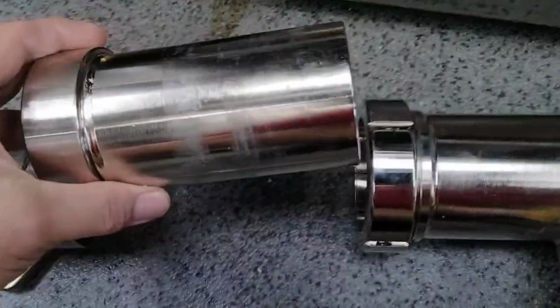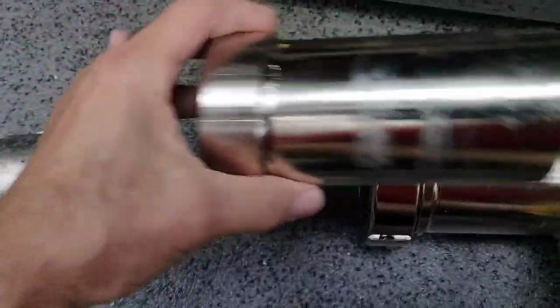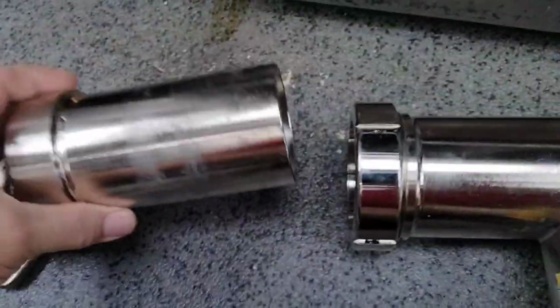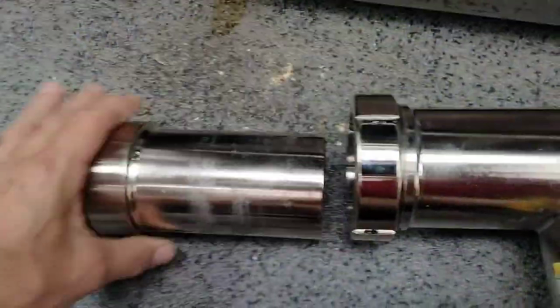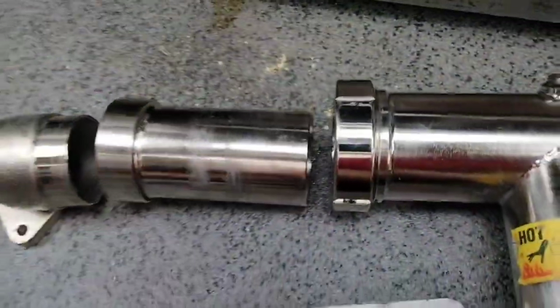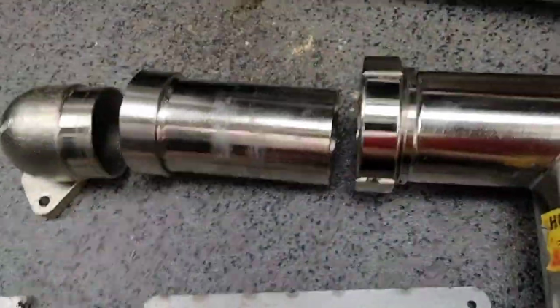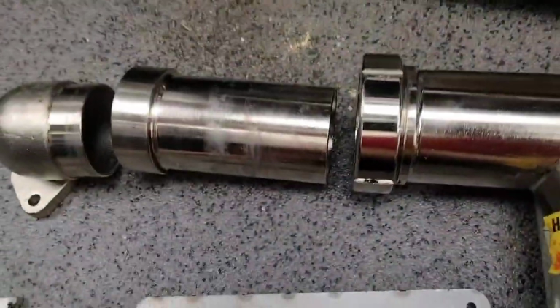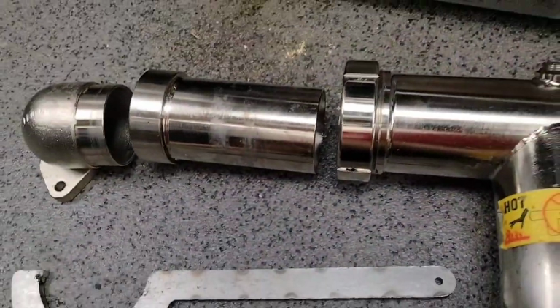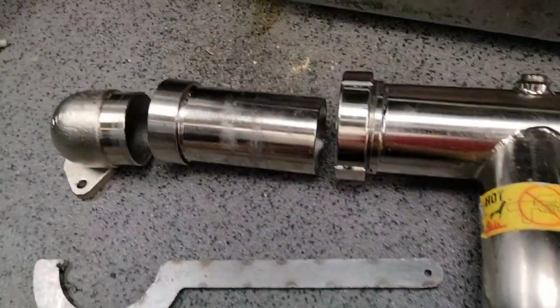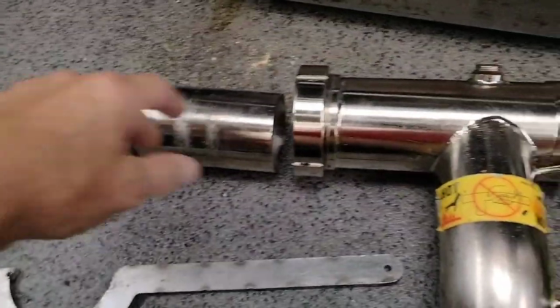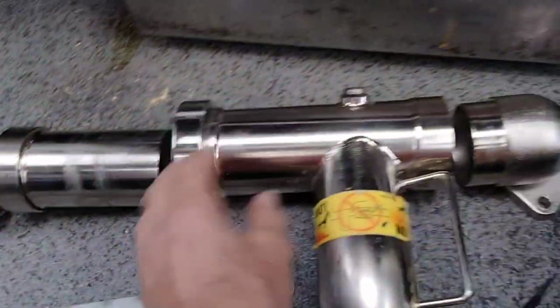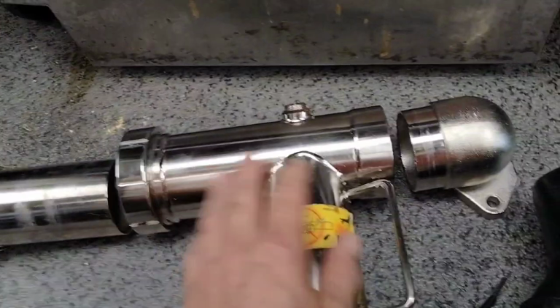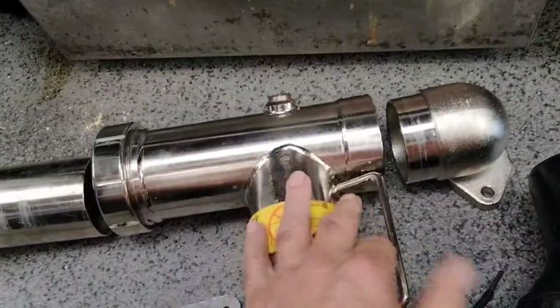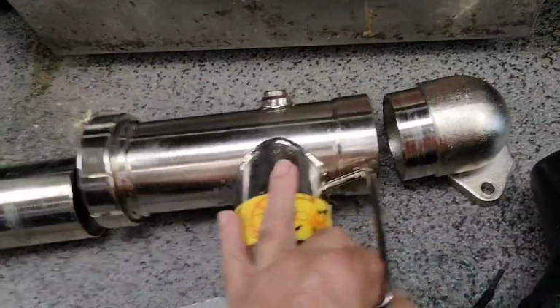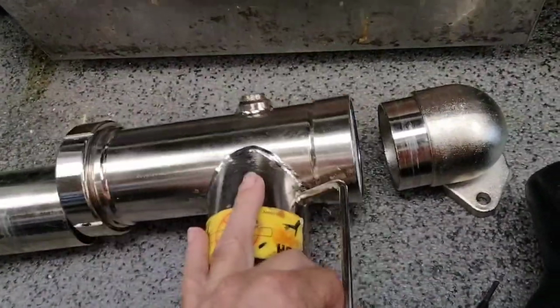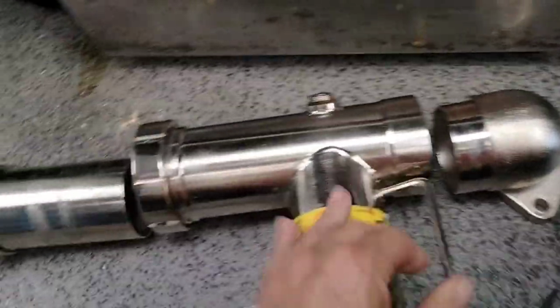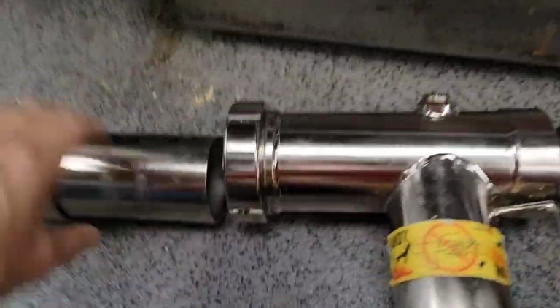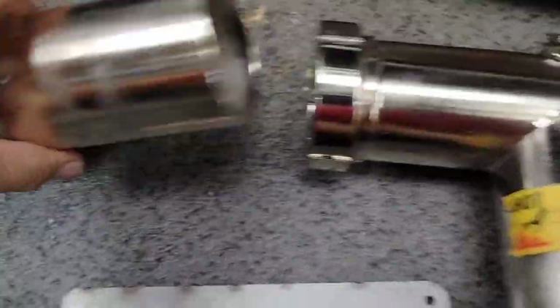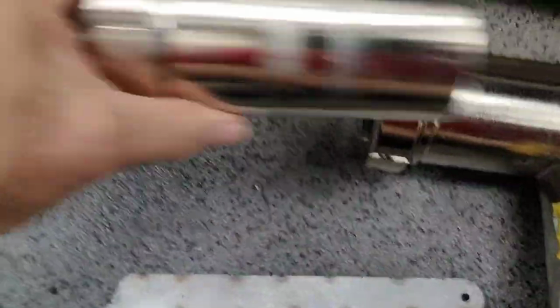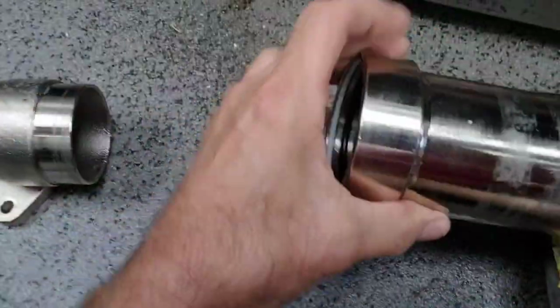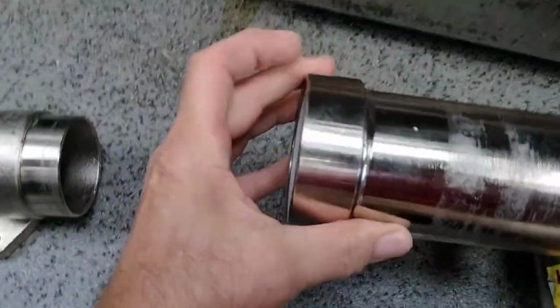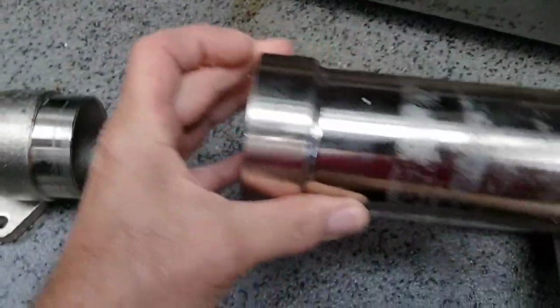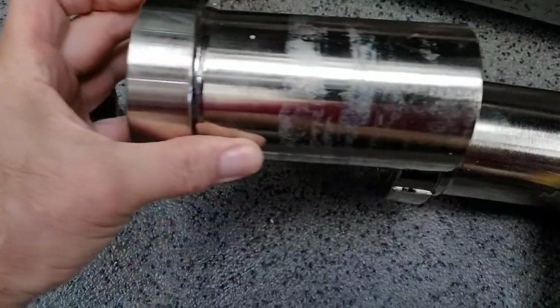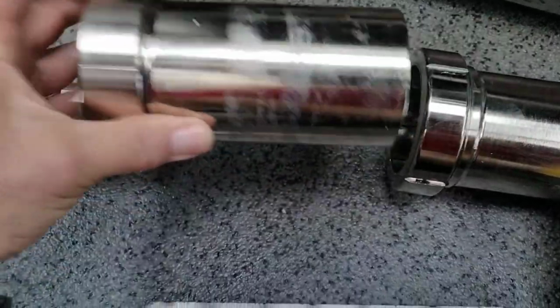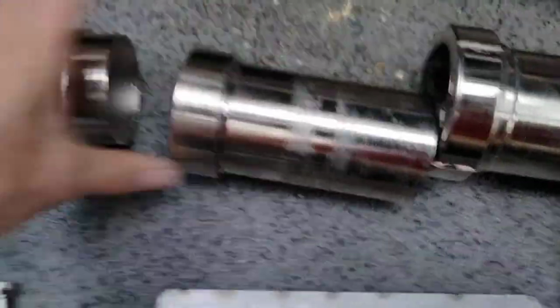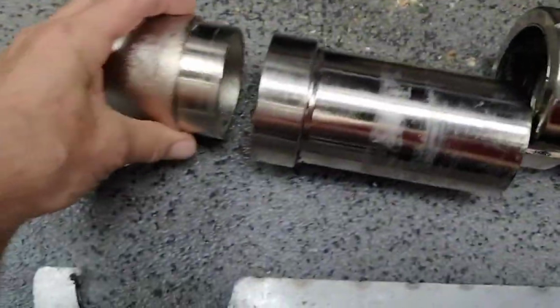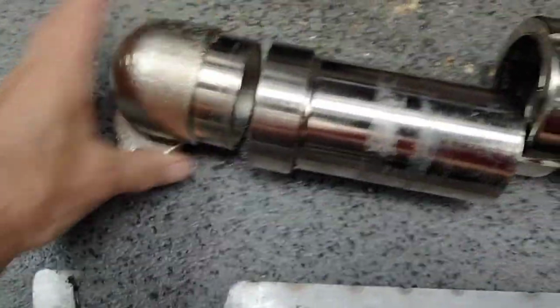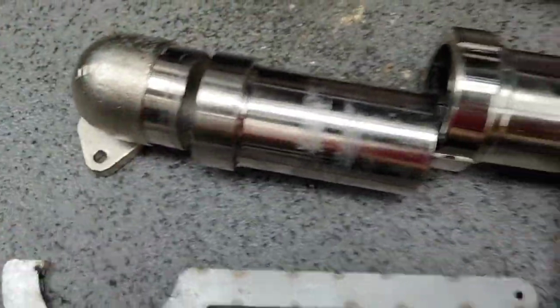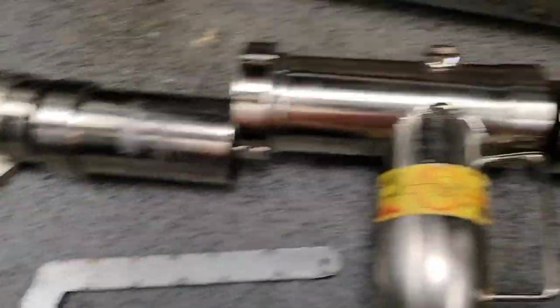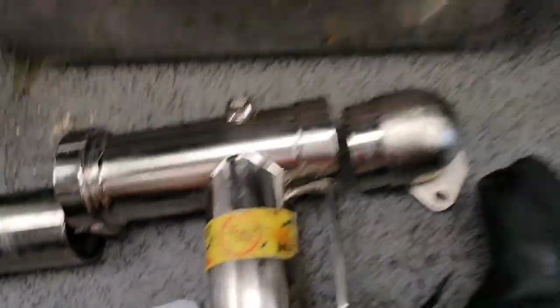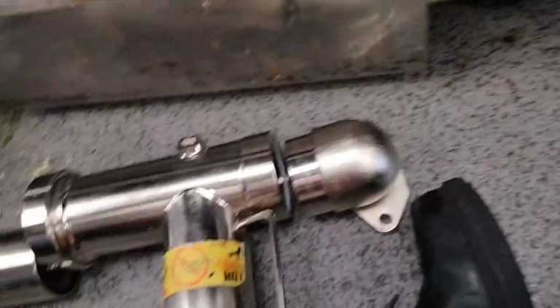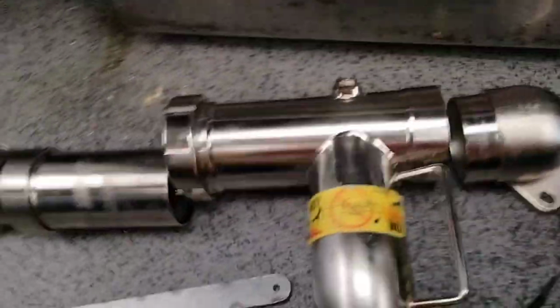Anyway, once you get this thing apart — if you've seen the video, he takes it out and it slides right in and out to put it back together — but when it's dirty that doesn't work. So the first thing you must do if you're going to disassemble it is clean it, or you're not going to be able to get this piece to slide back out and engage and lock up.